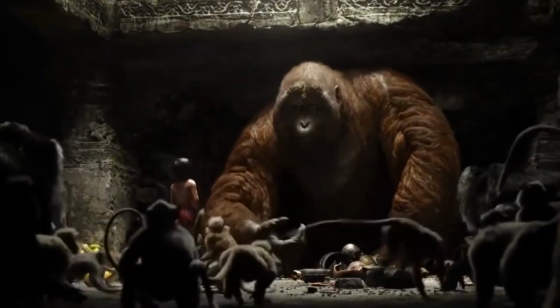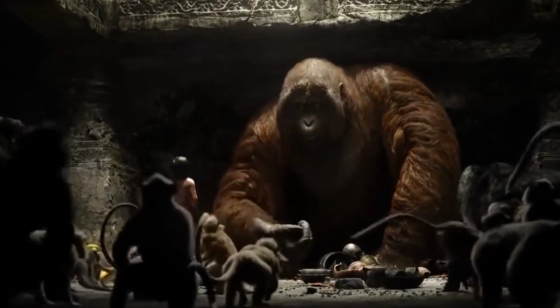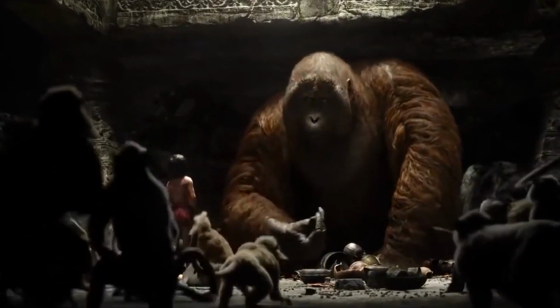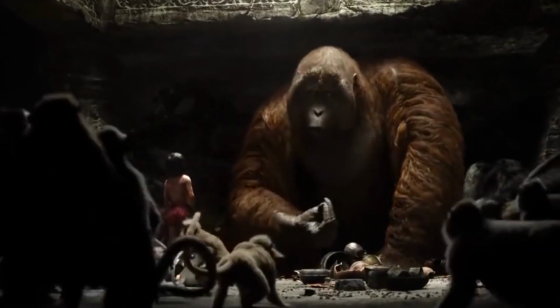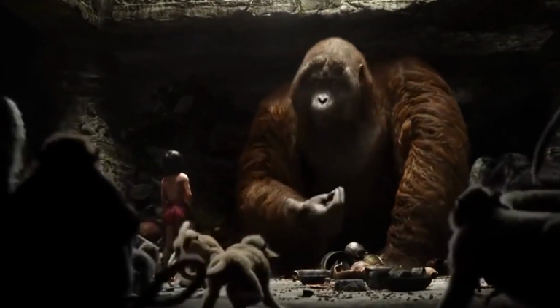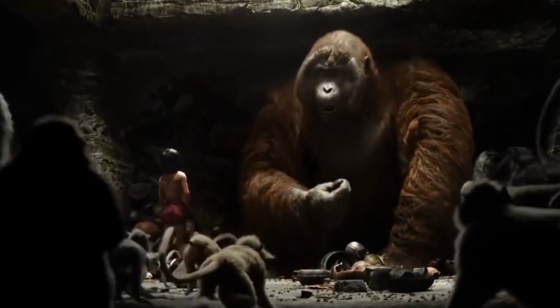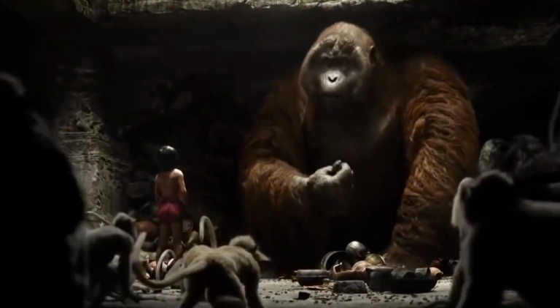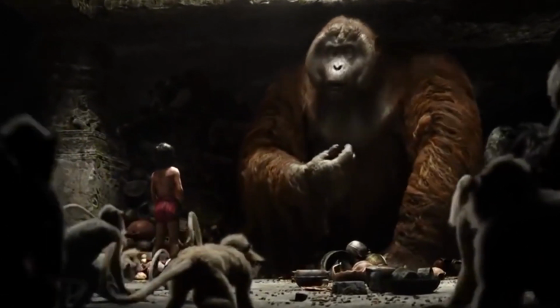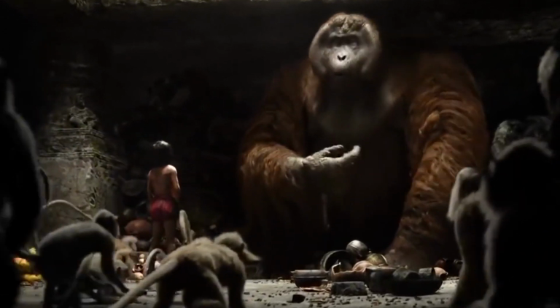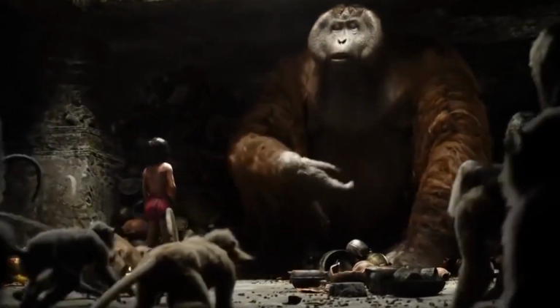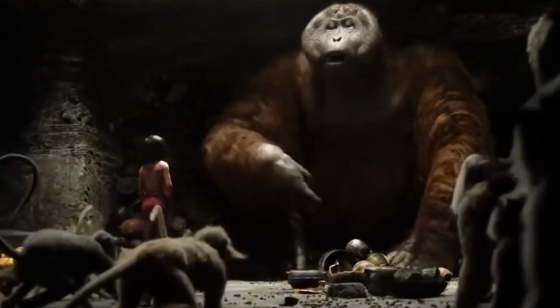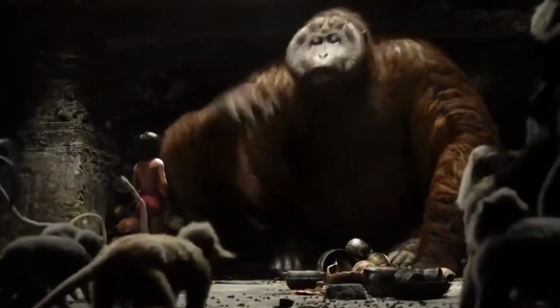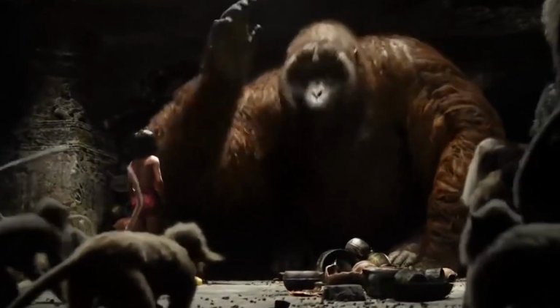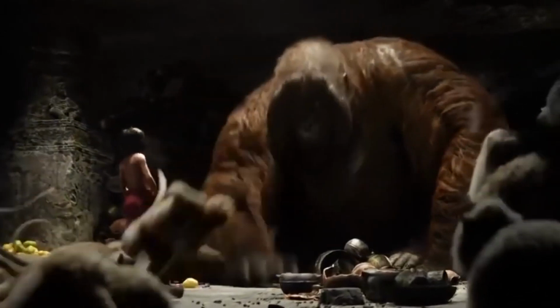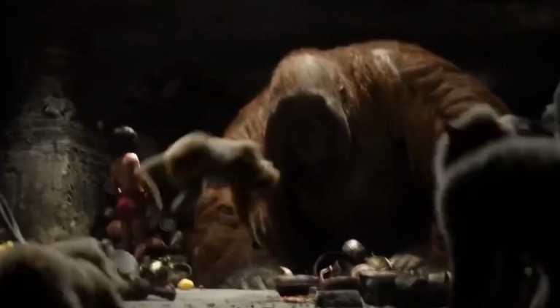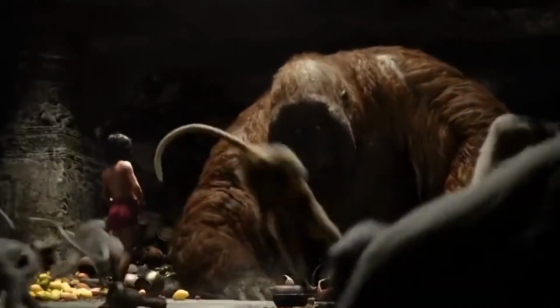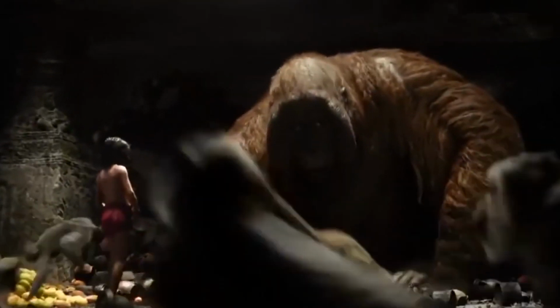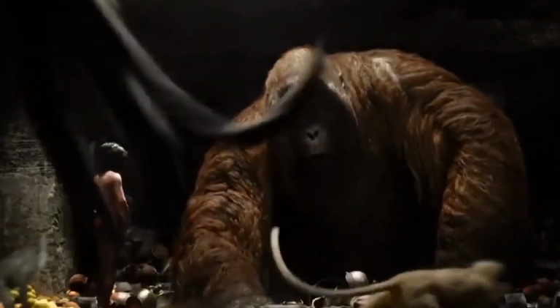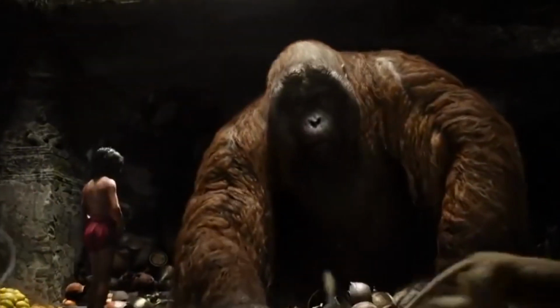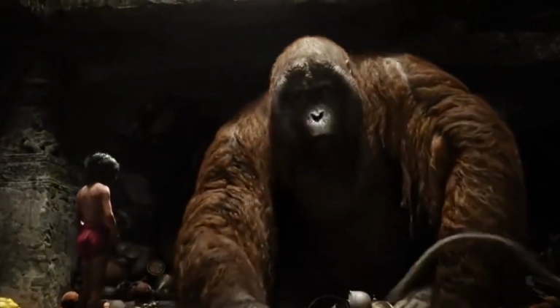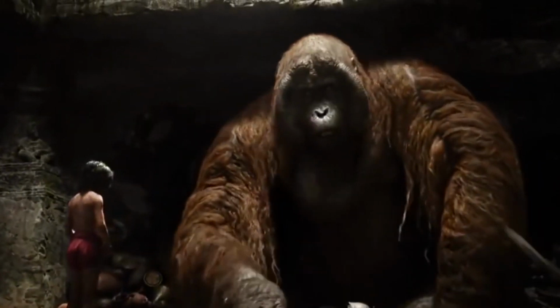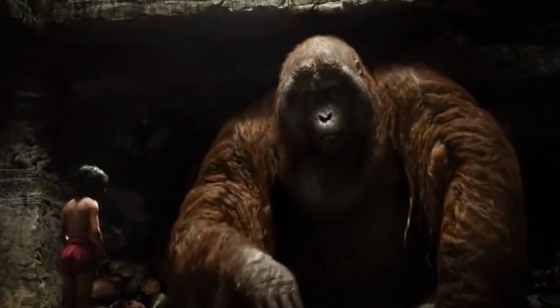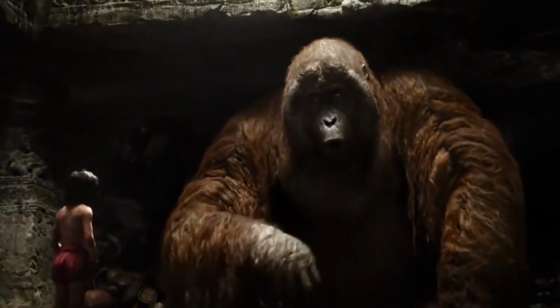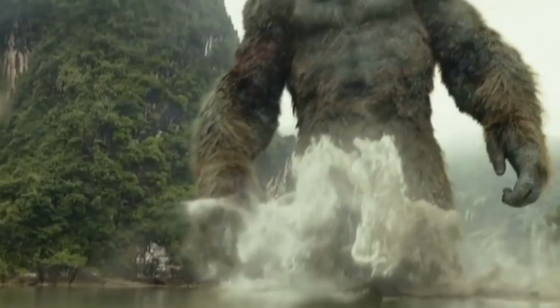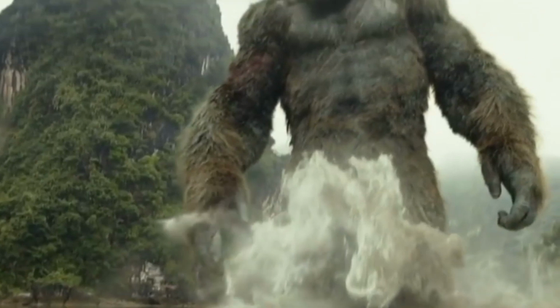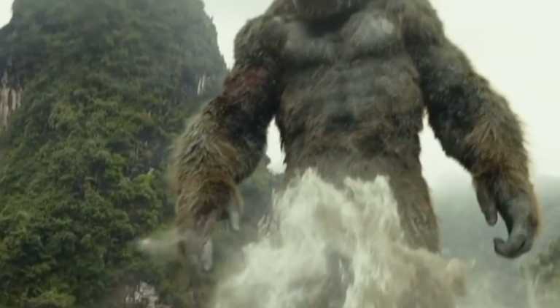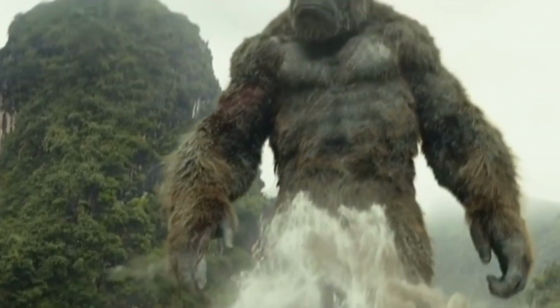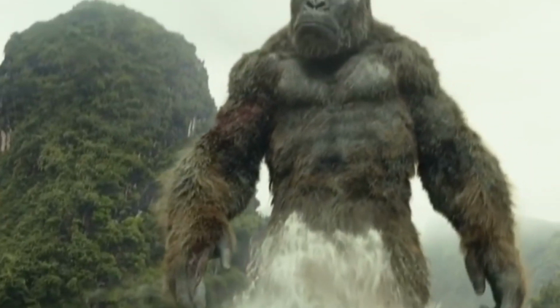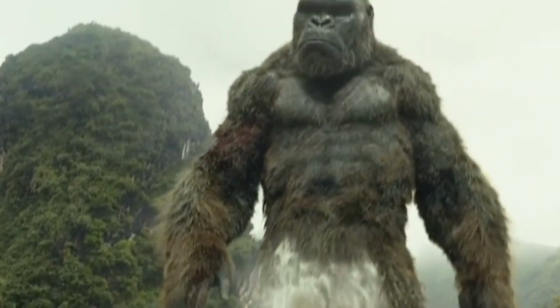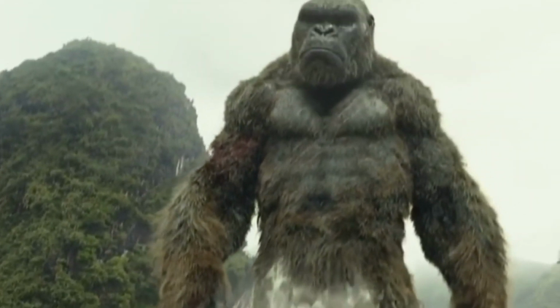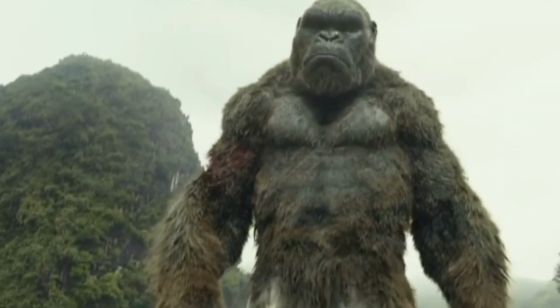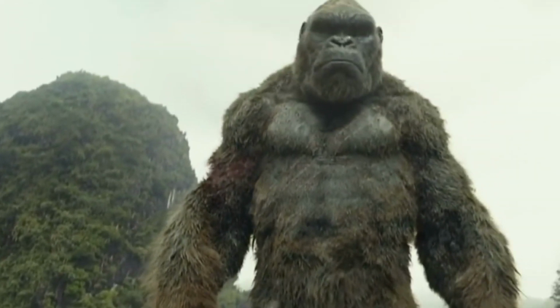Primates are mammals divided into two groups of monkeys and apes. Old world monkeys and new world monkeys live in tropical forests of Asia, Africa and the Americas.